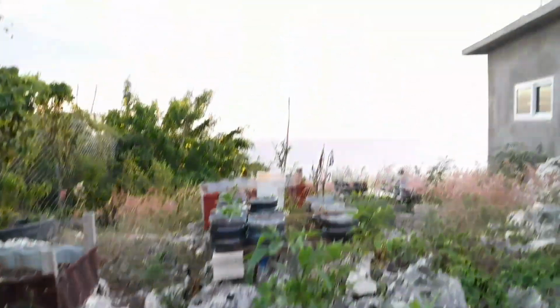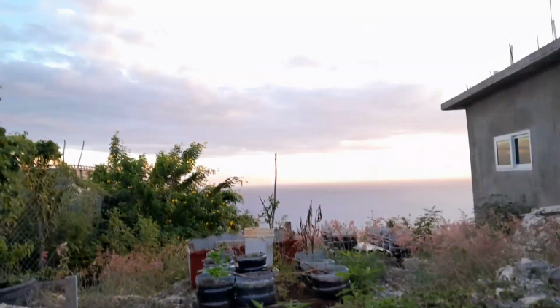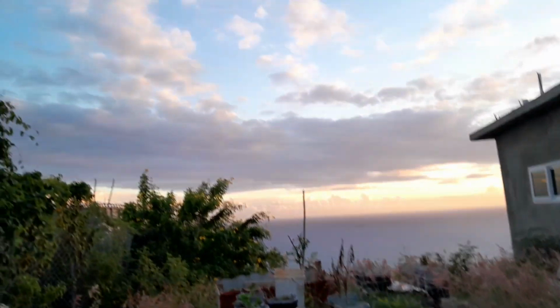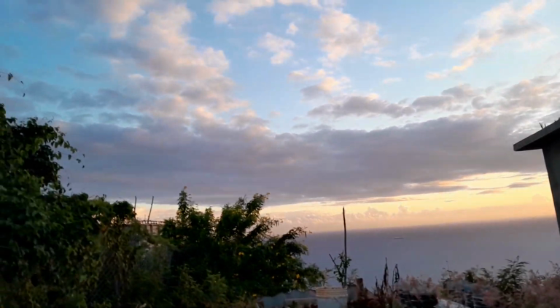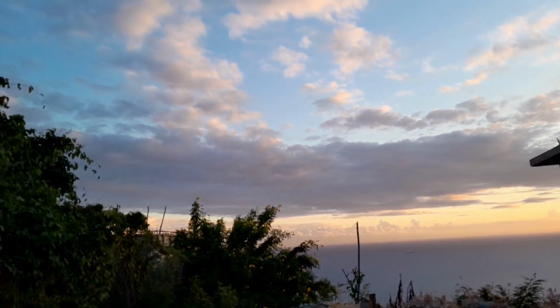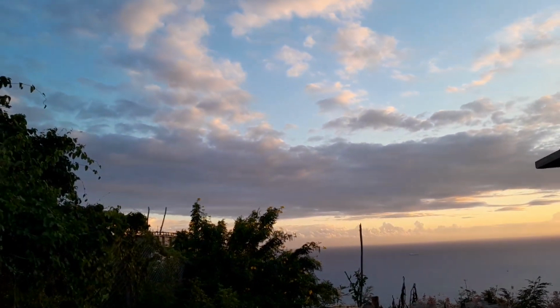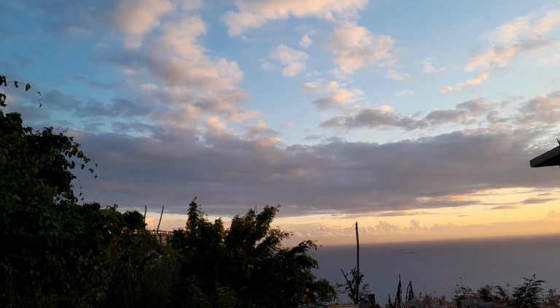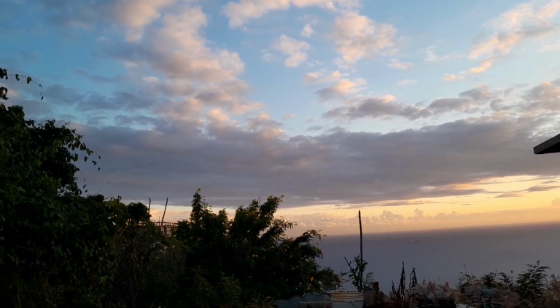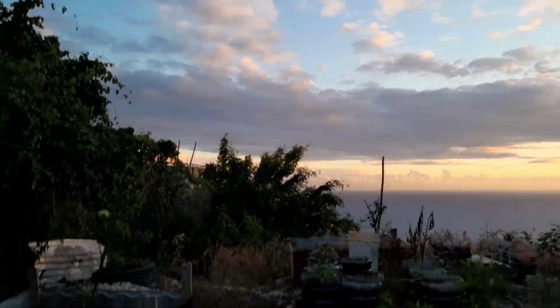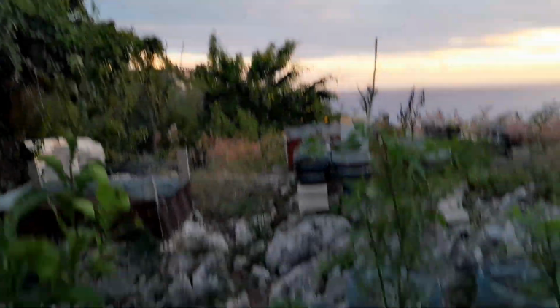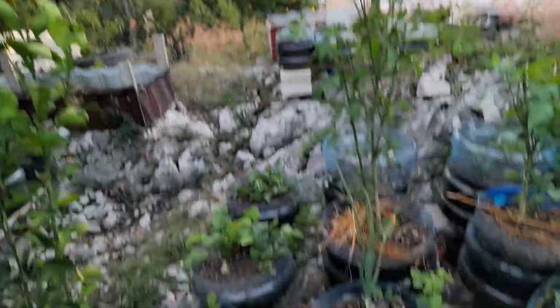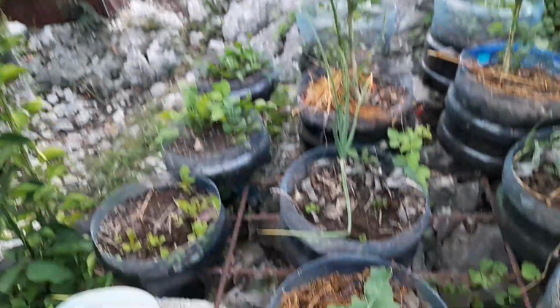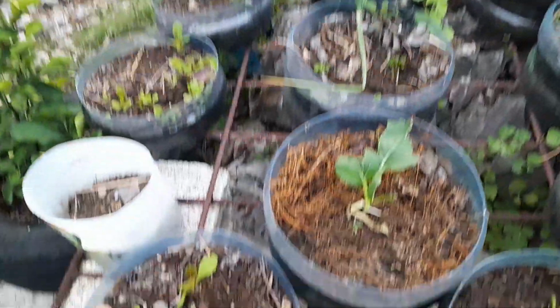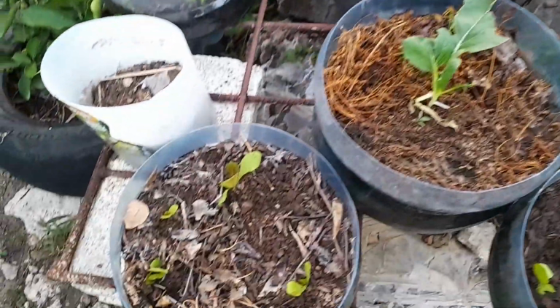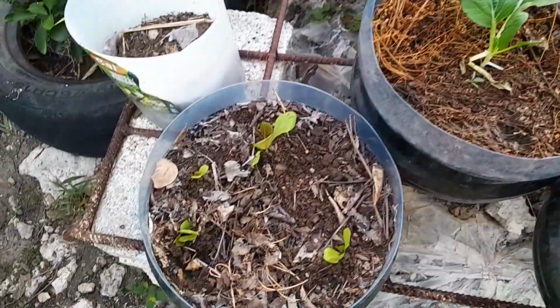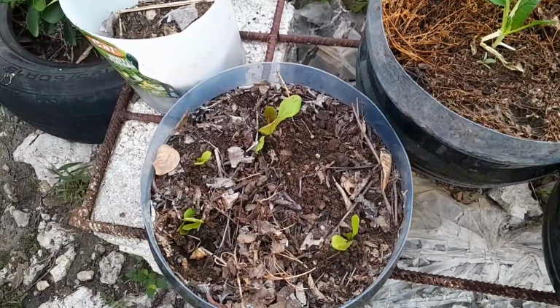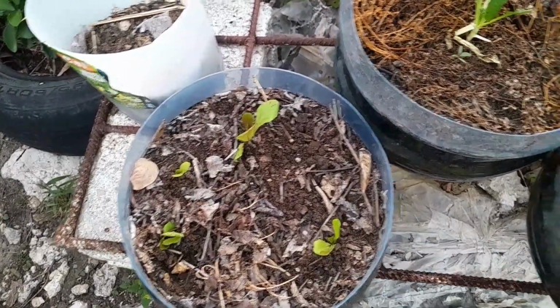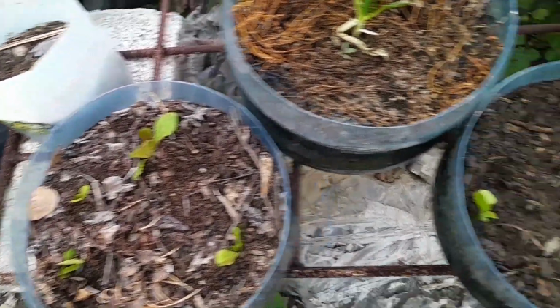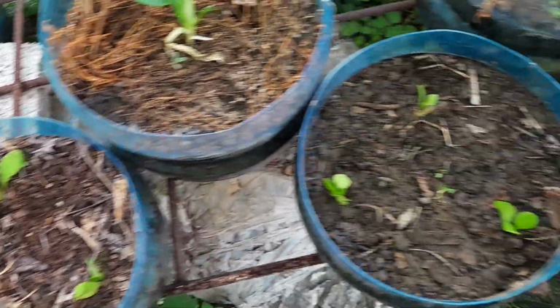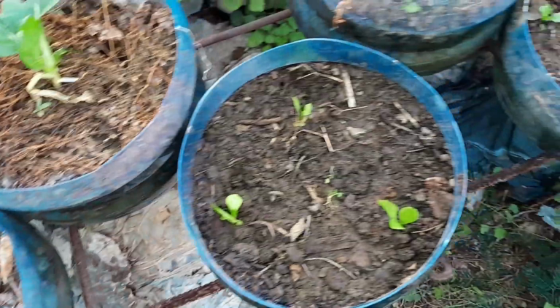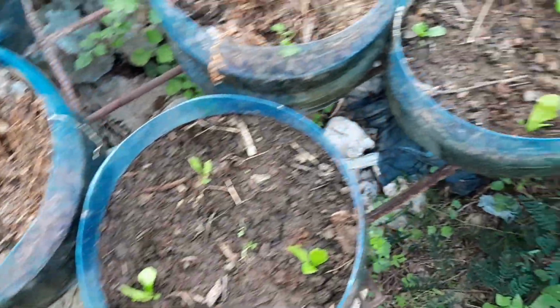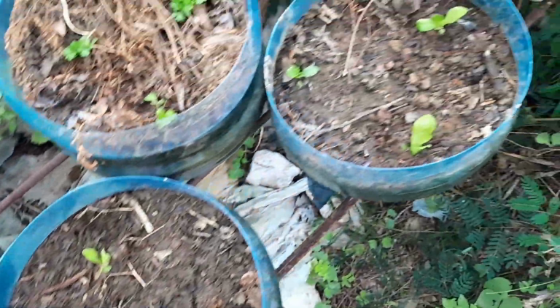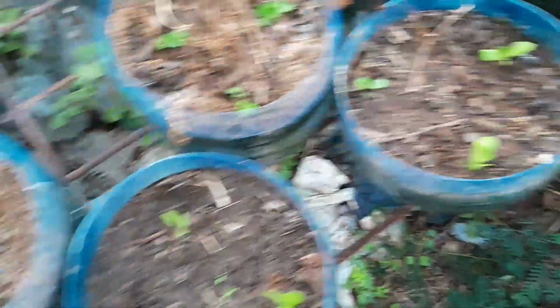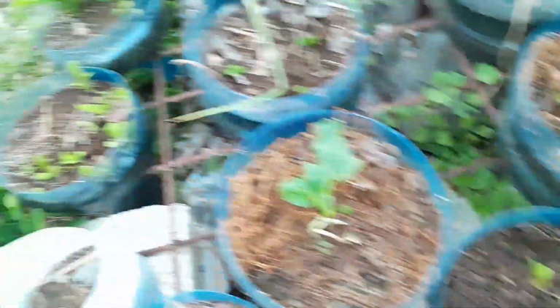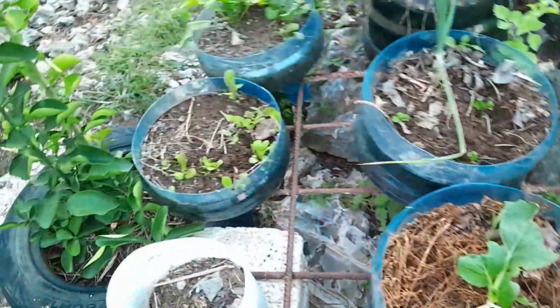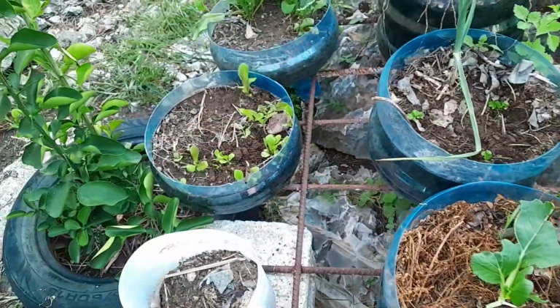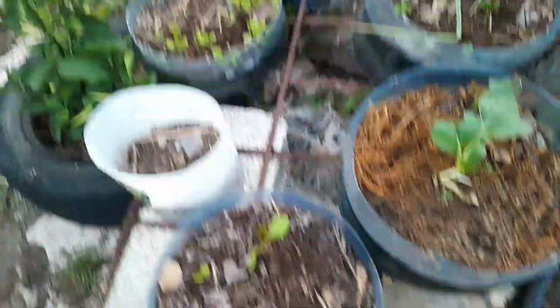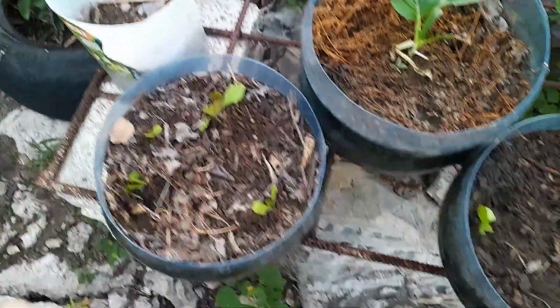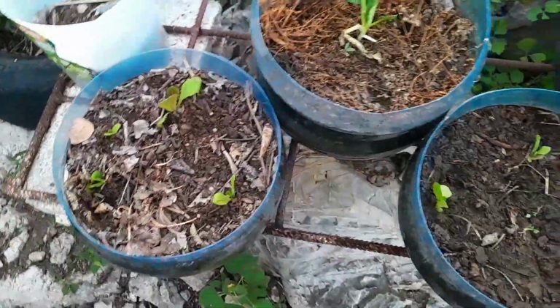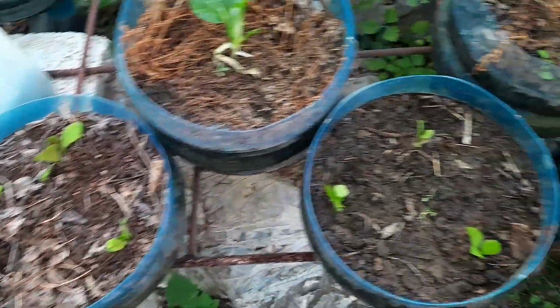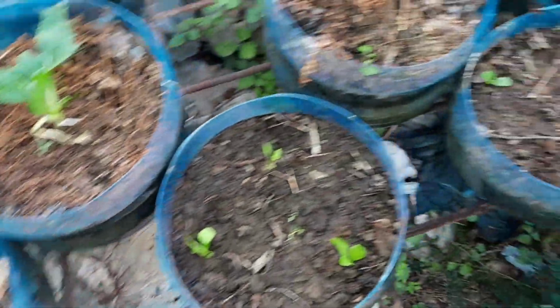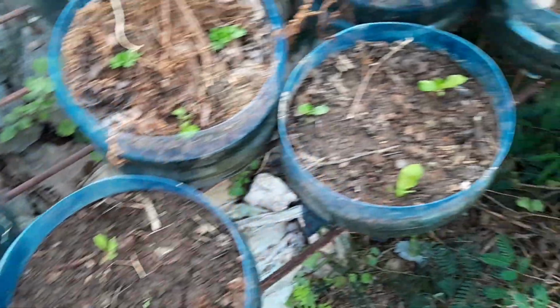It's getting dark. Can you see that? So I'm going to leave those for now — those over there — and watch to see if these catch tomorrow.